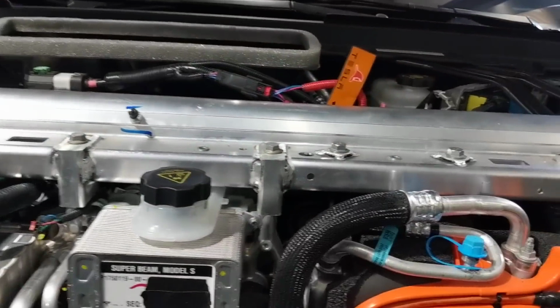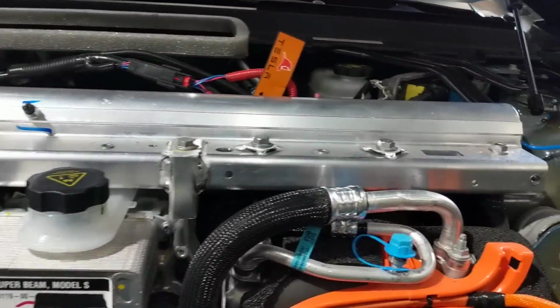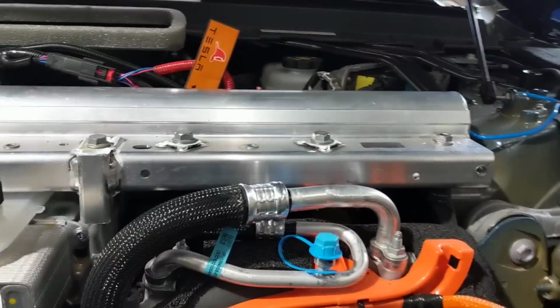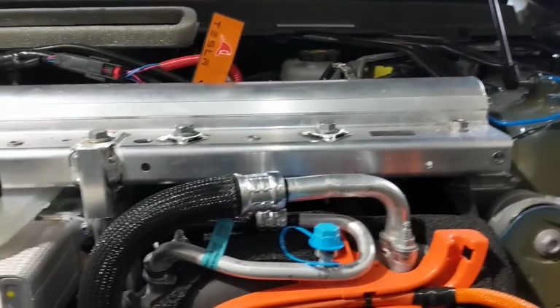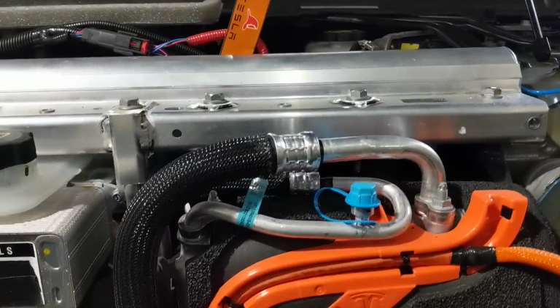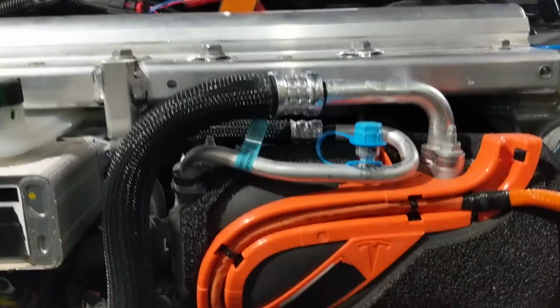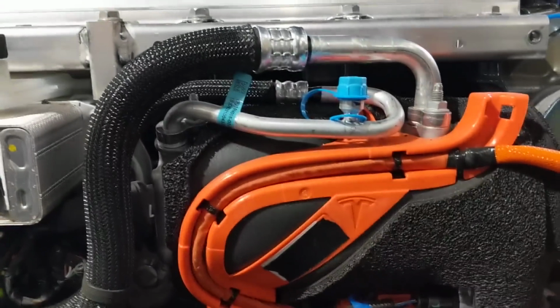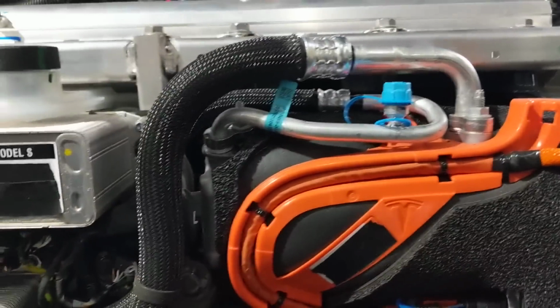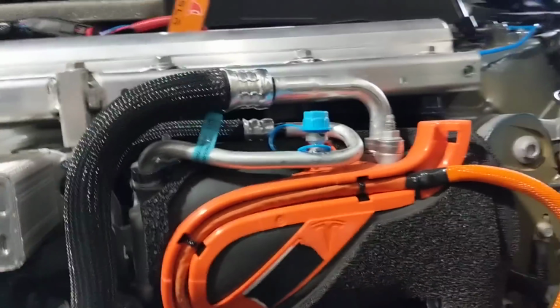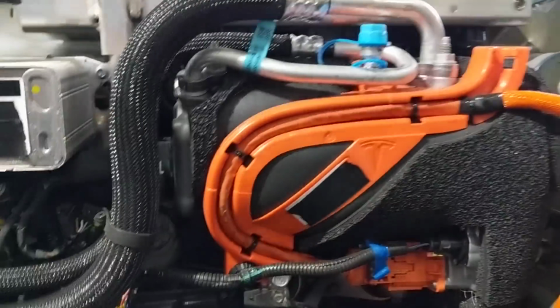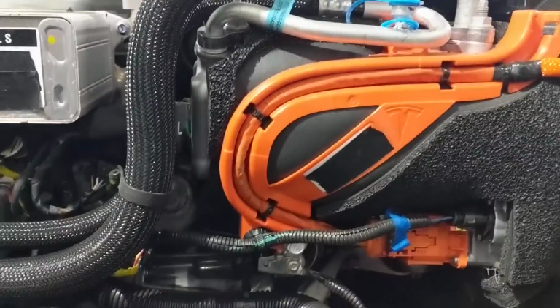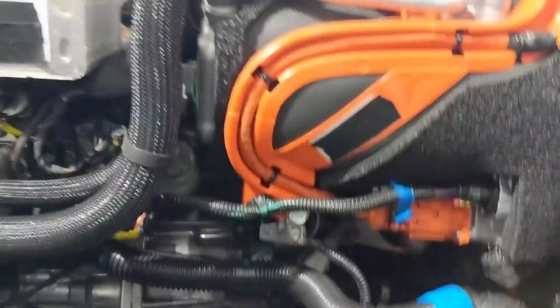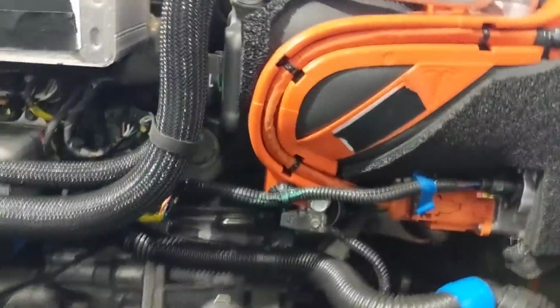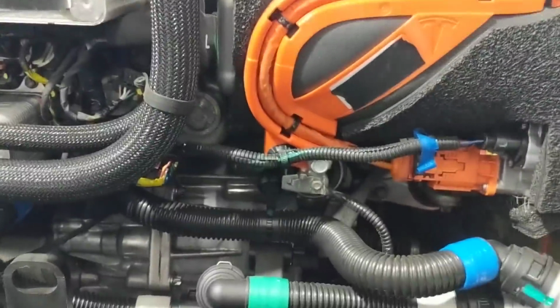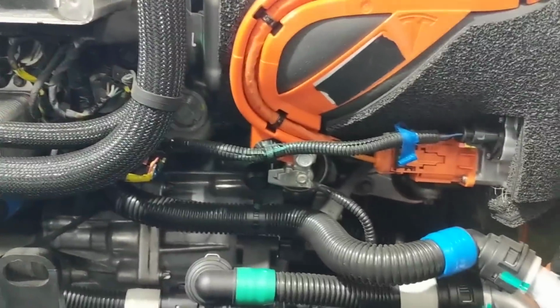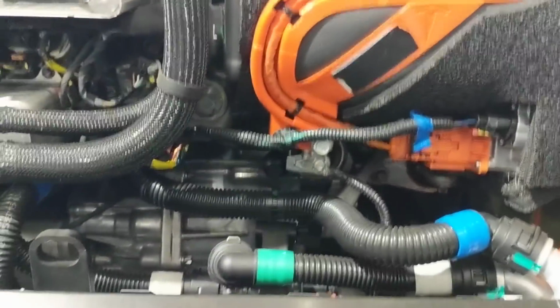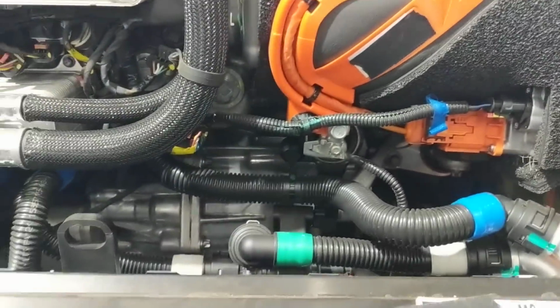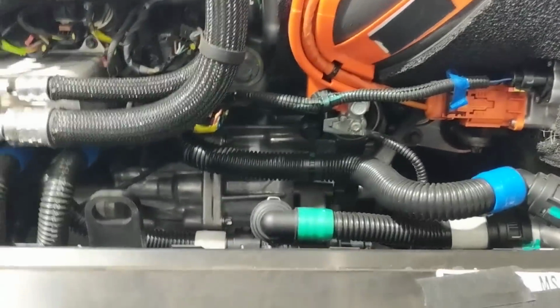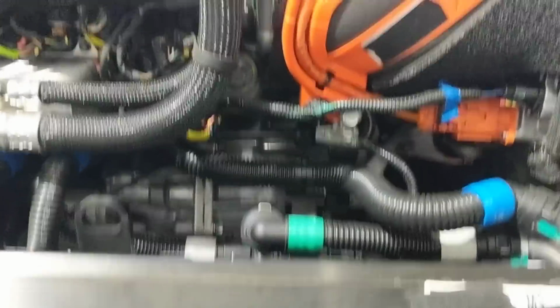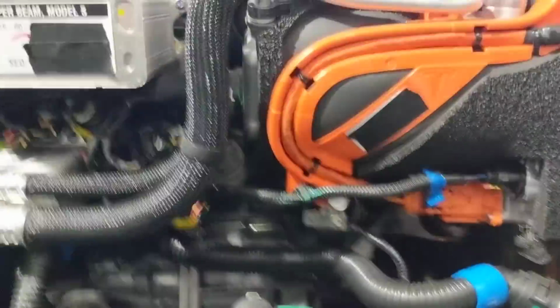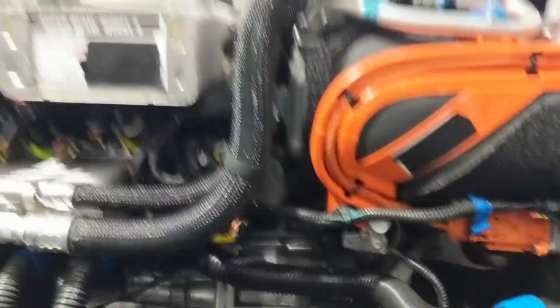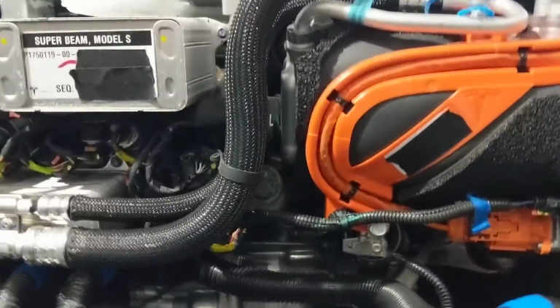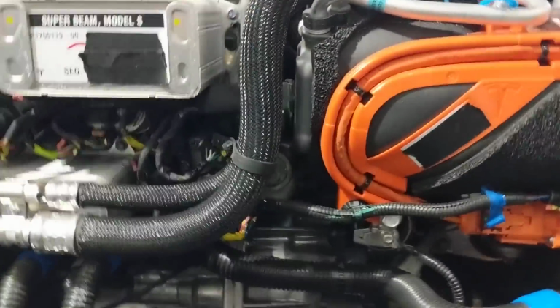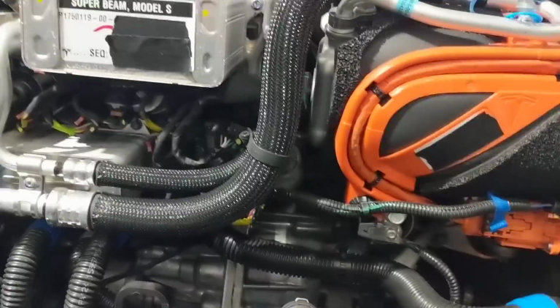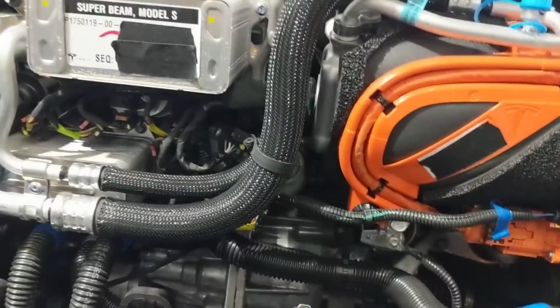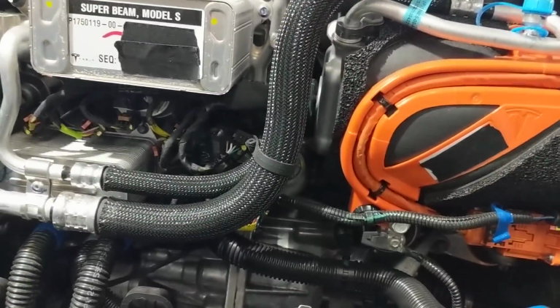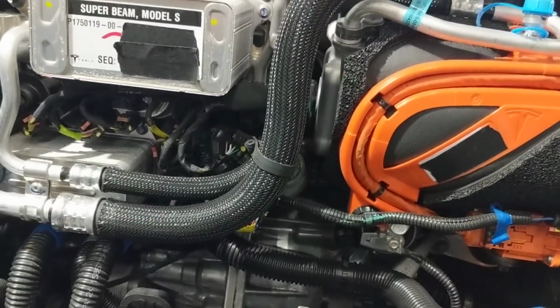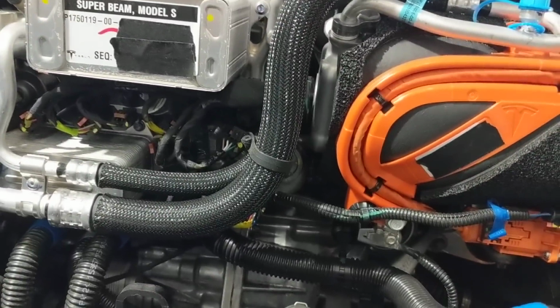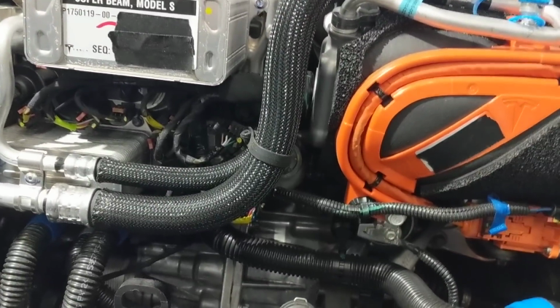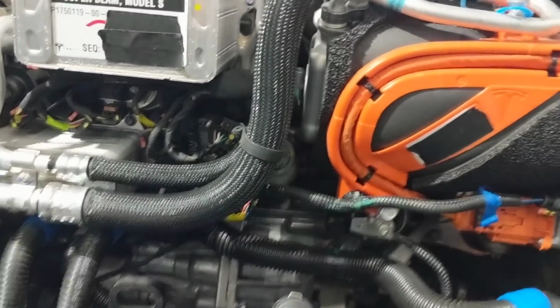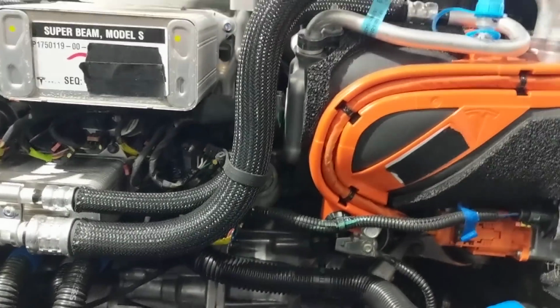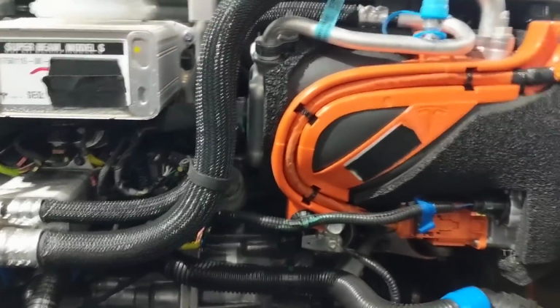Same air conditioning compressor — it's a R-1234yf system, globally compatible.